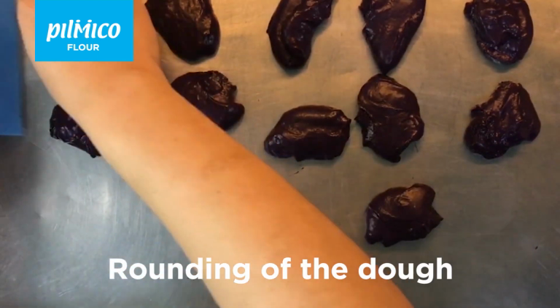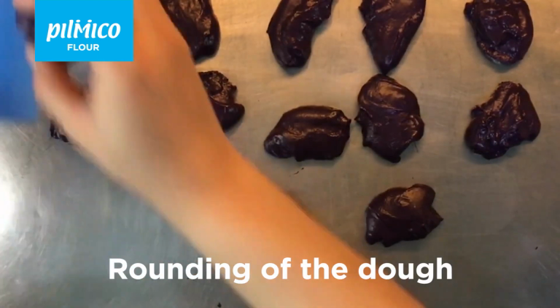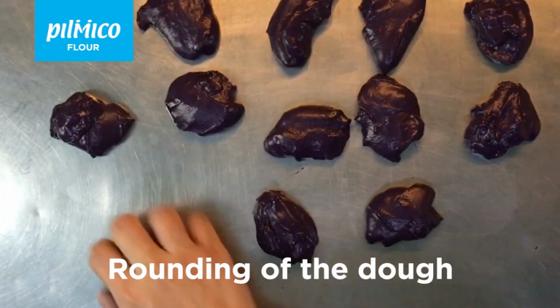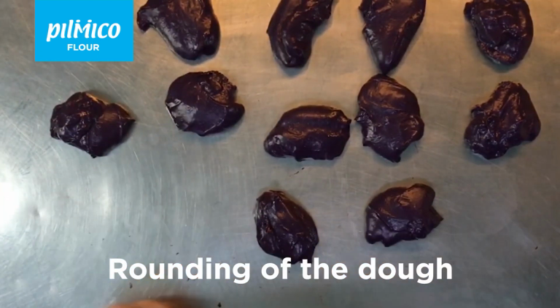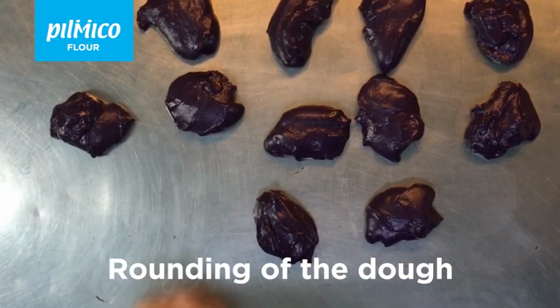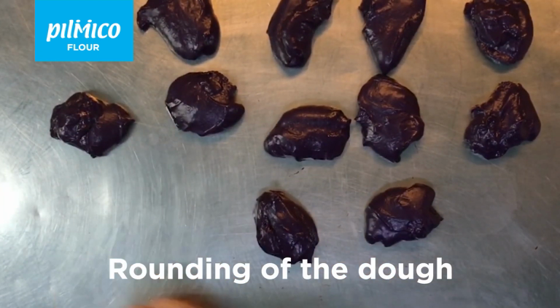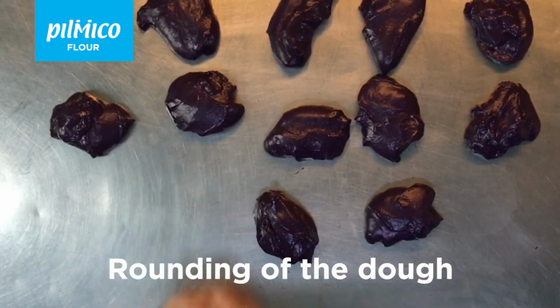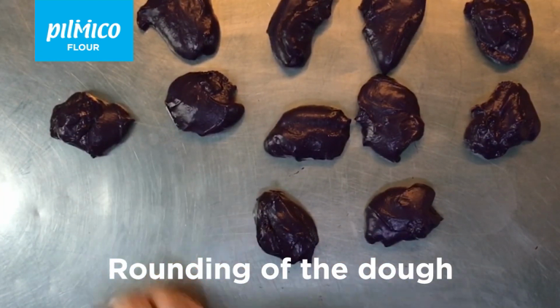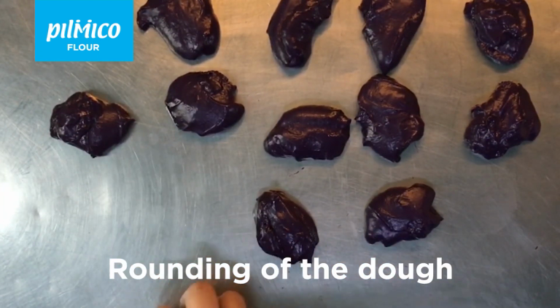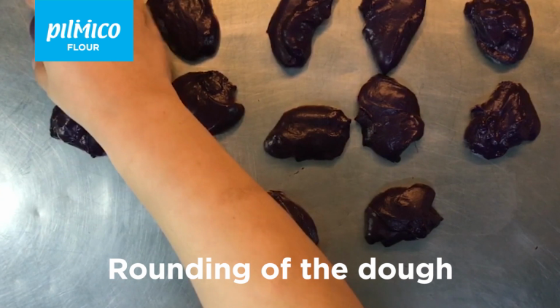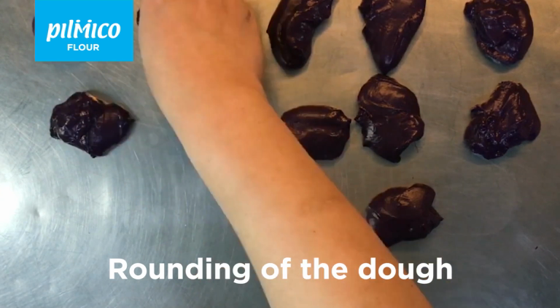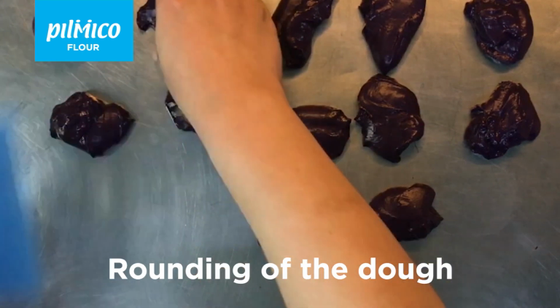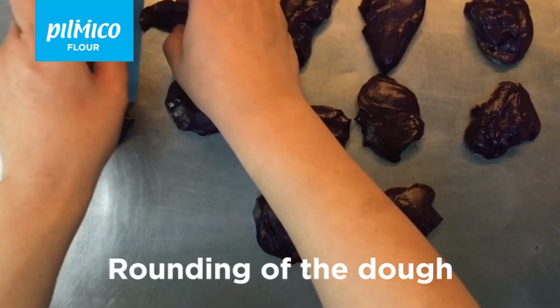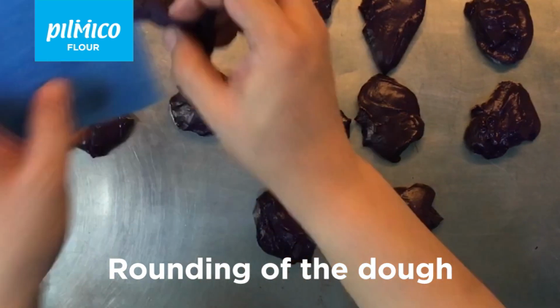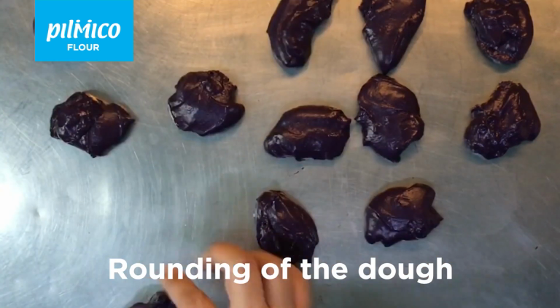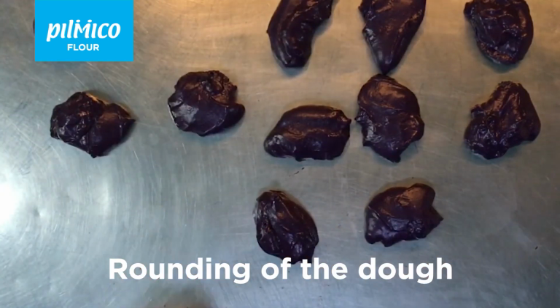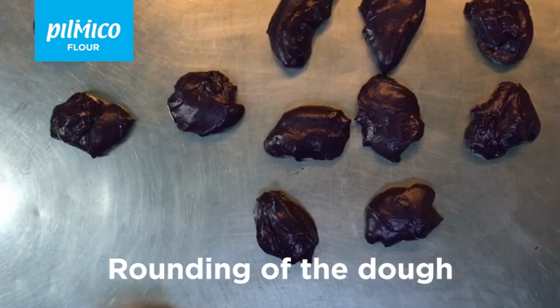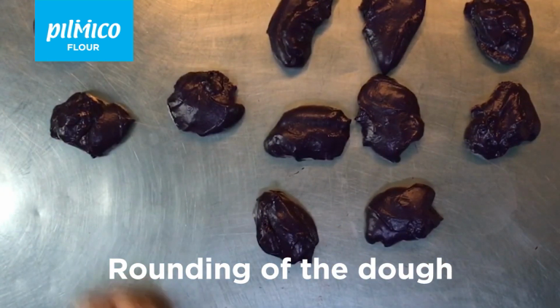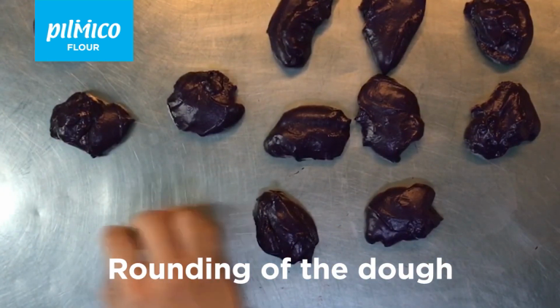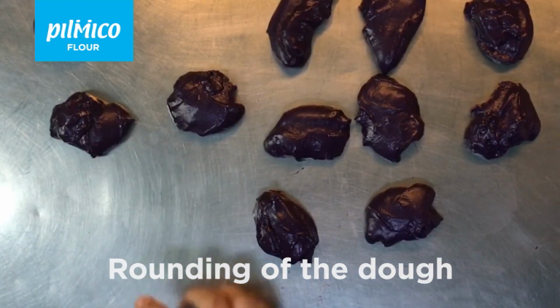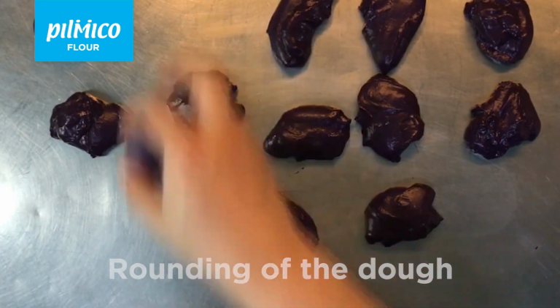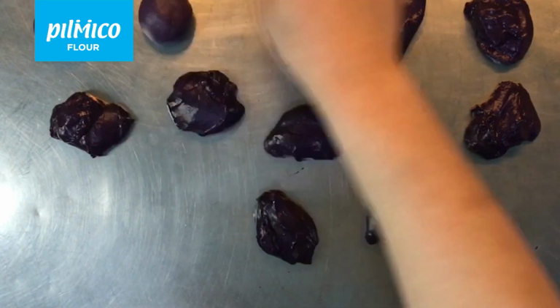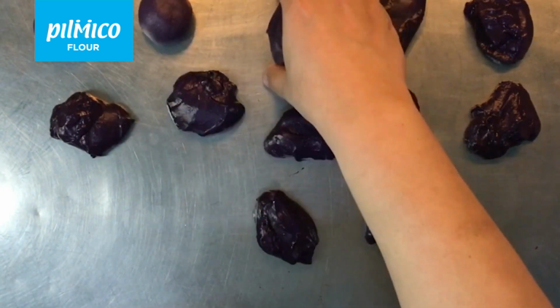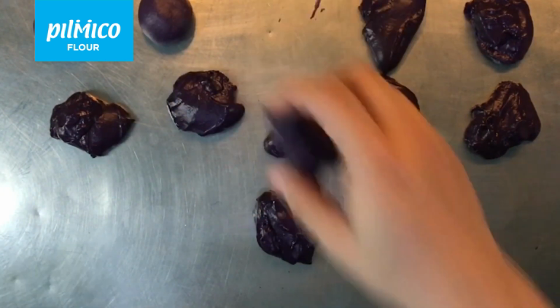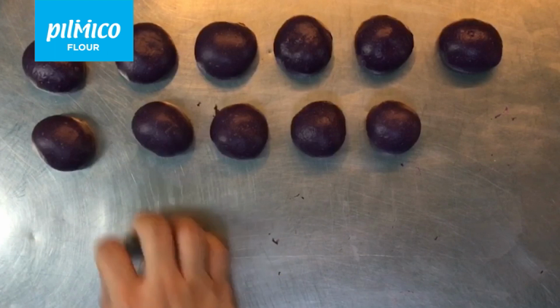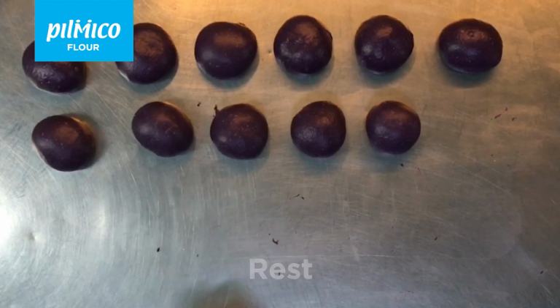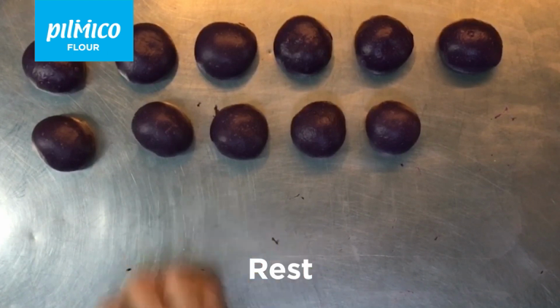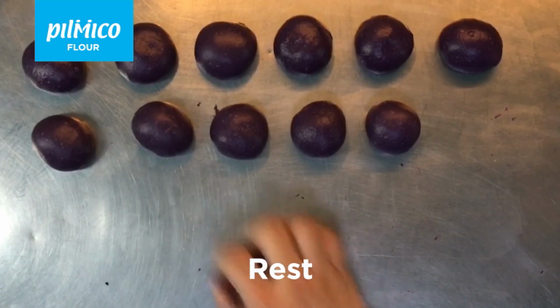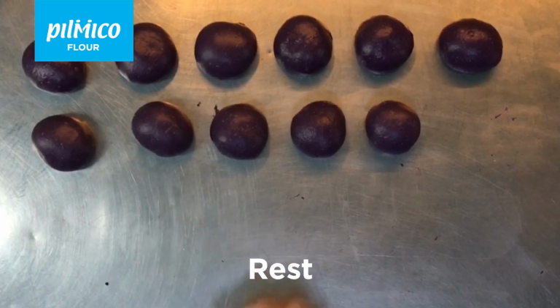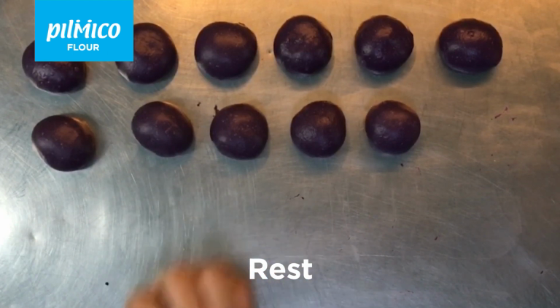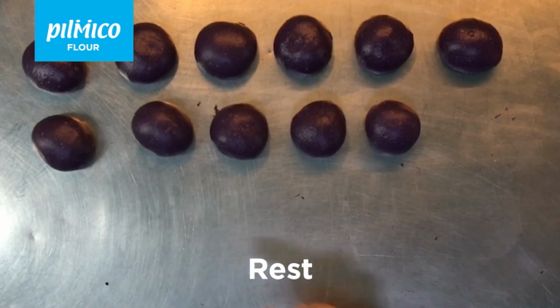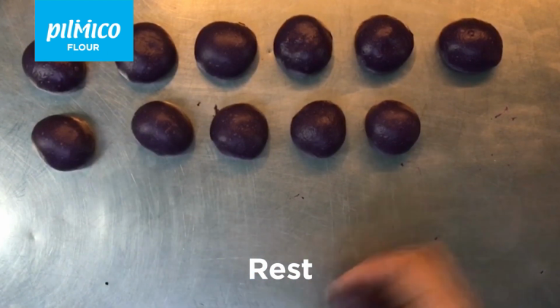Round the dough into balls. This will ensure that your buns will have the same thickness all throughout the sides. Rest the dough balls for 15 minutes.